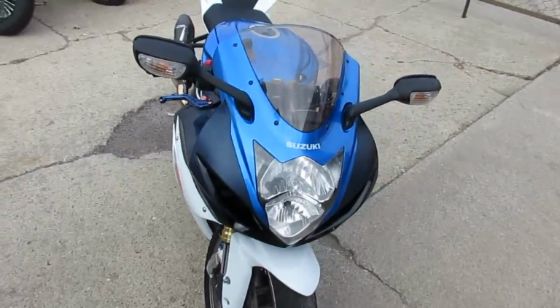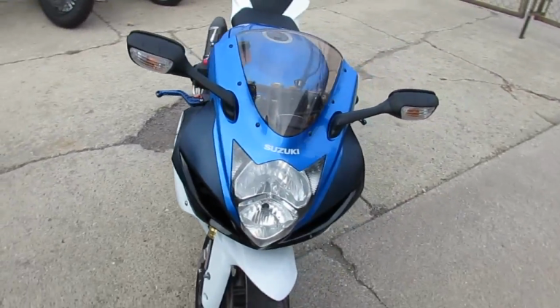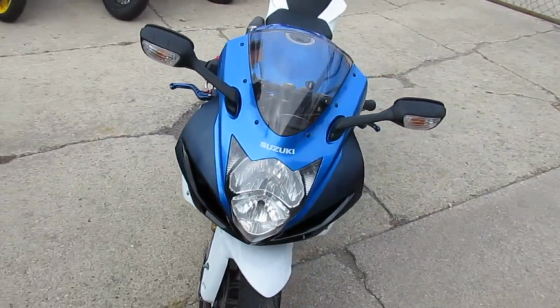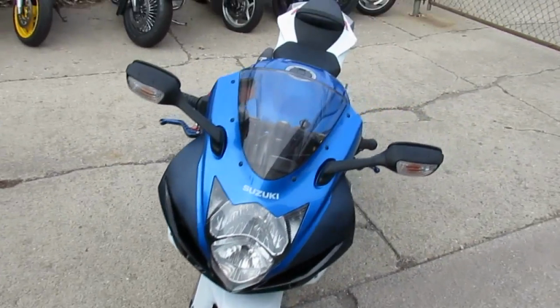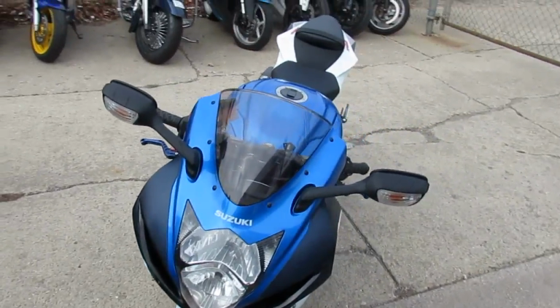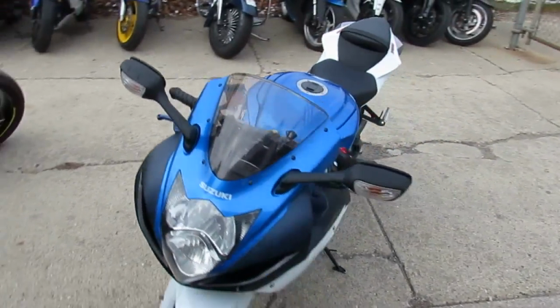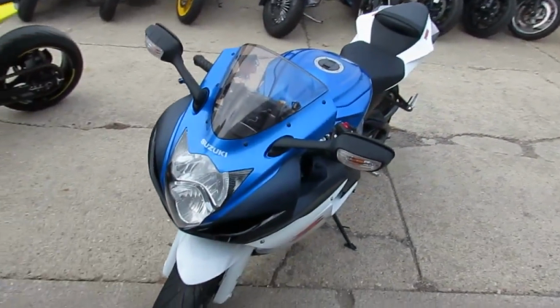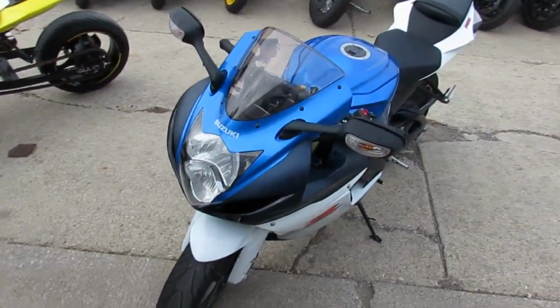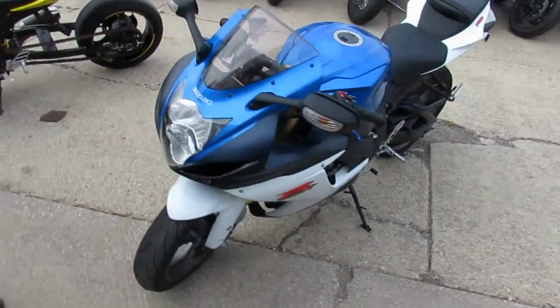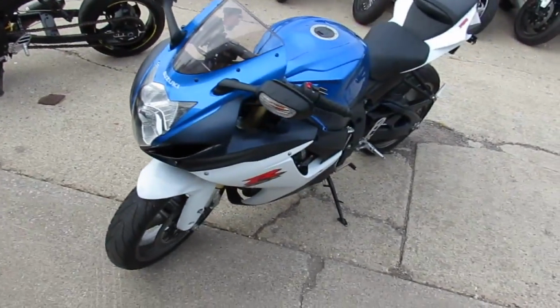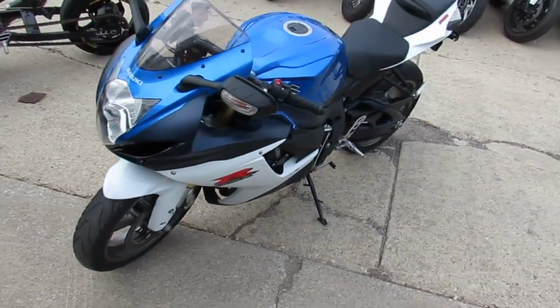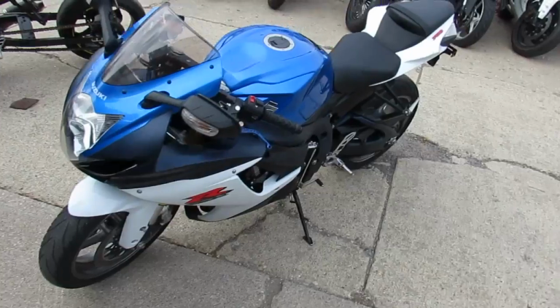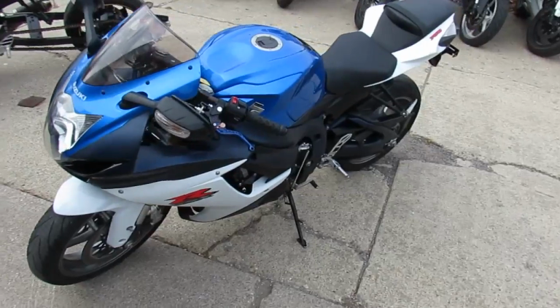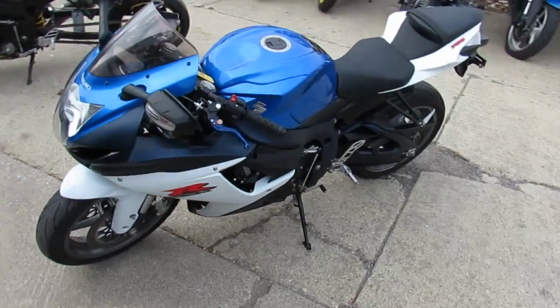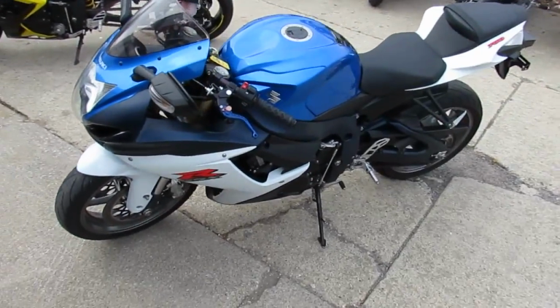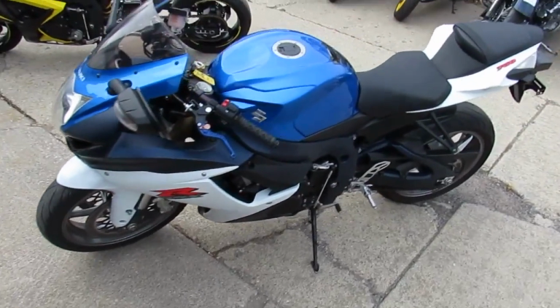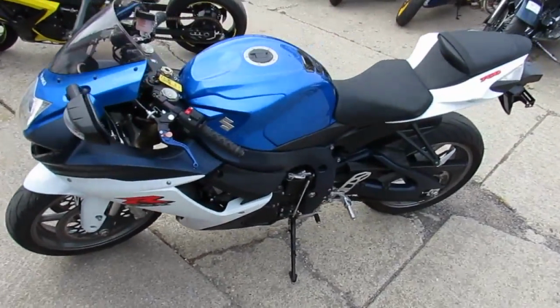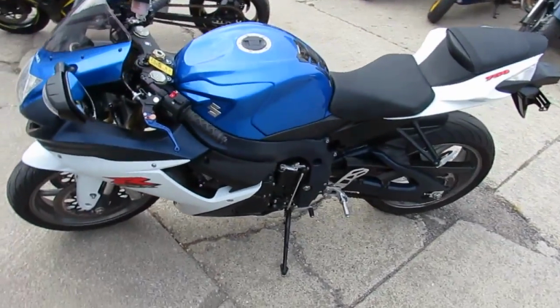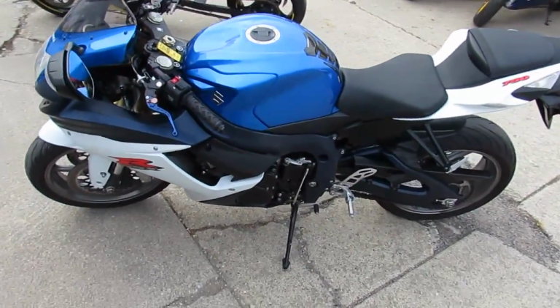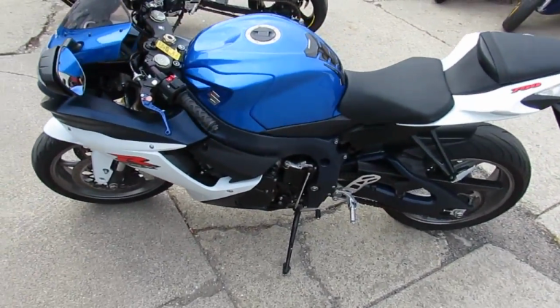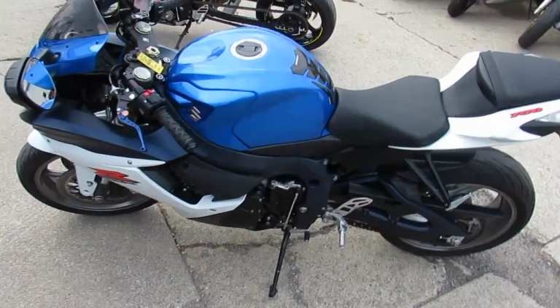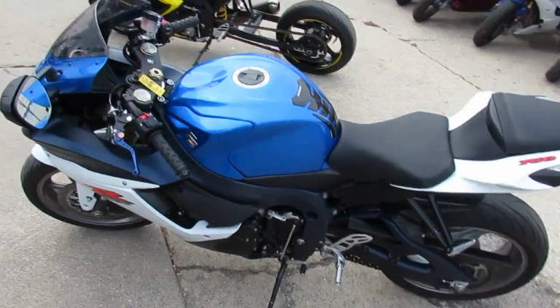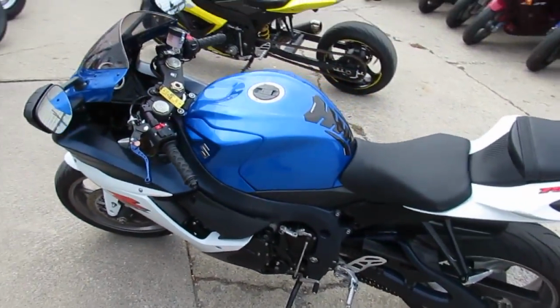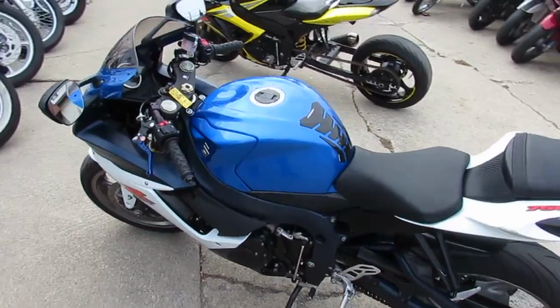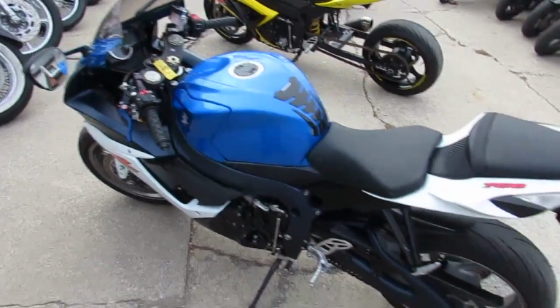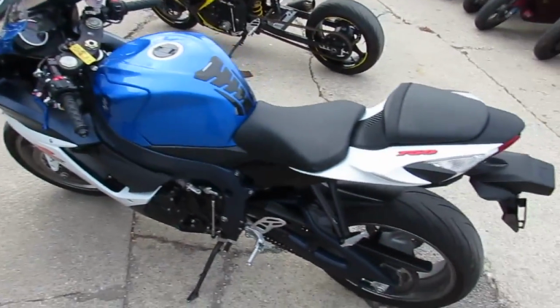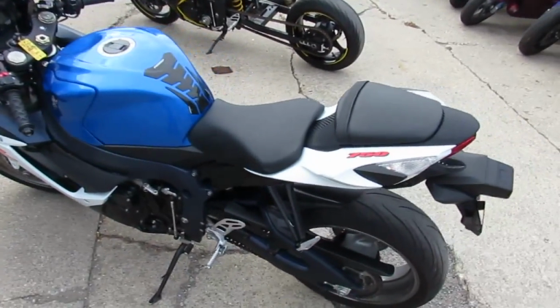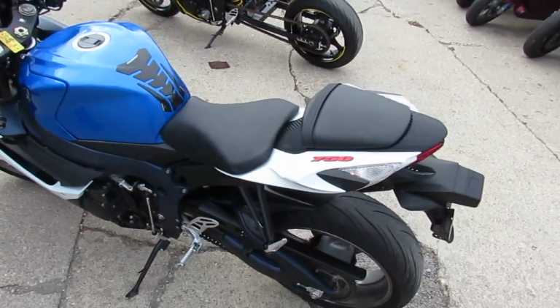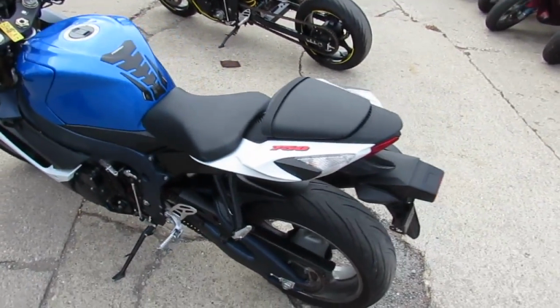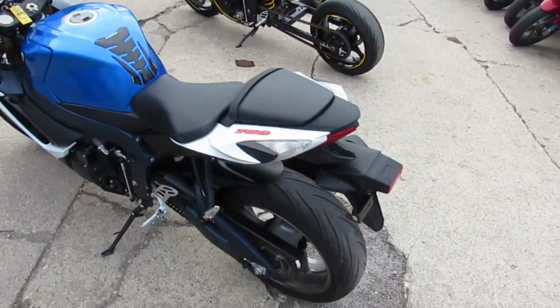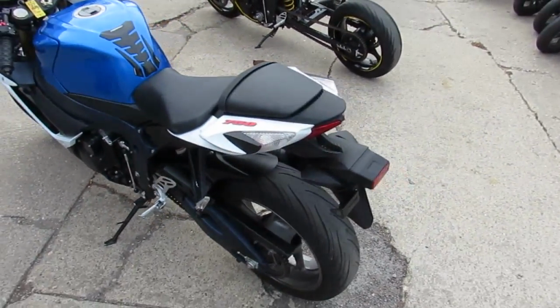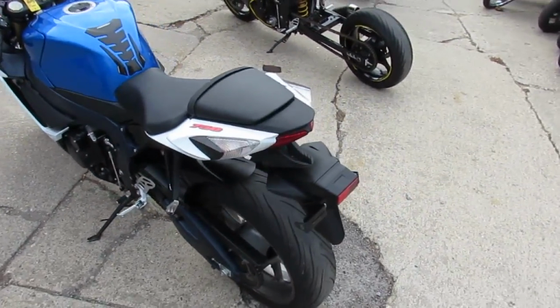It's under Suzuki factory warranty until February 2017. It's just been serviced at an authorized Suzuki dealership — all fluids changed and ready for the road. The Yoshimura Carbon Fiber Exhaust makes this Gixxer 750 sound as cool as it looks.